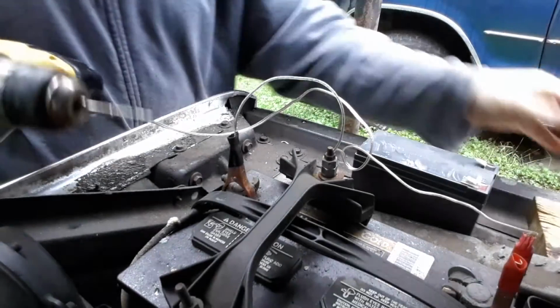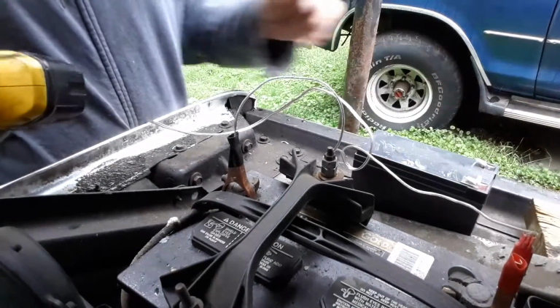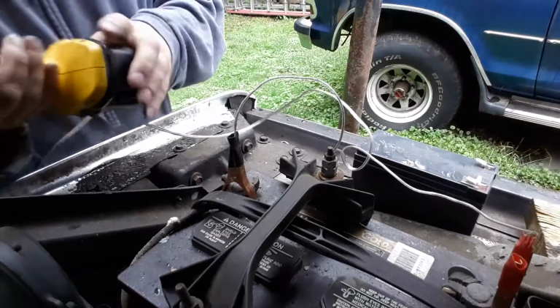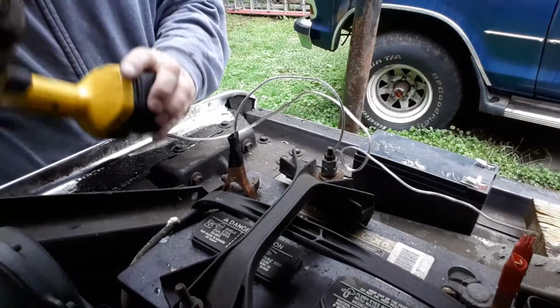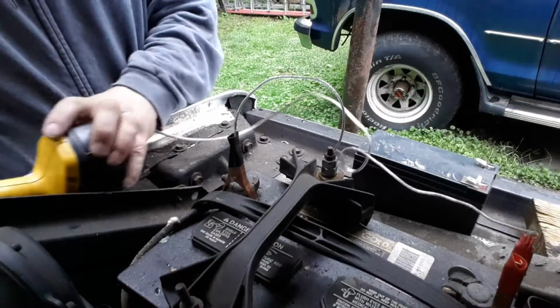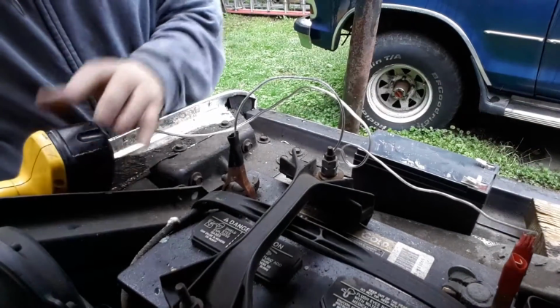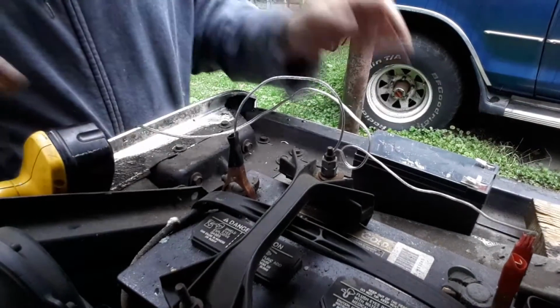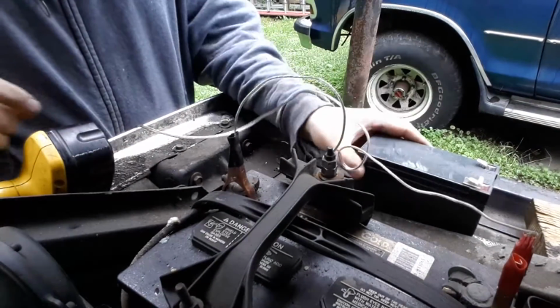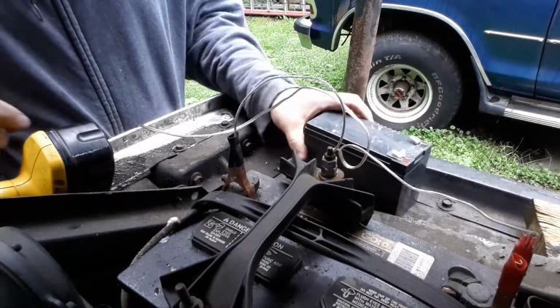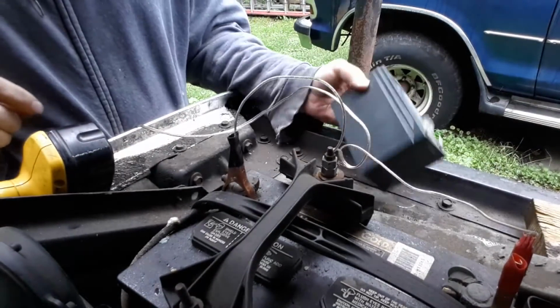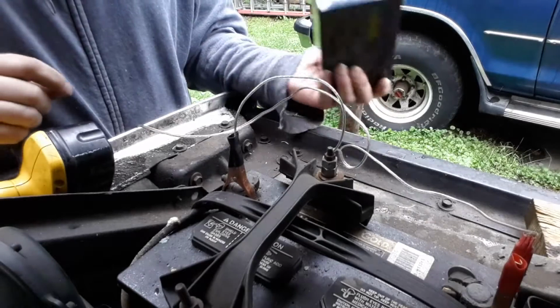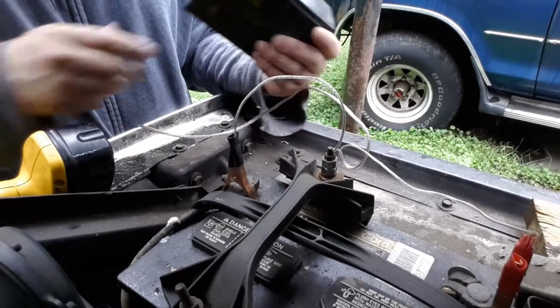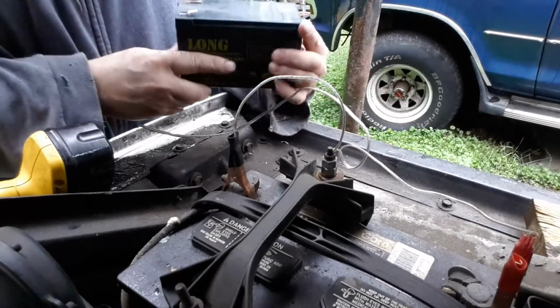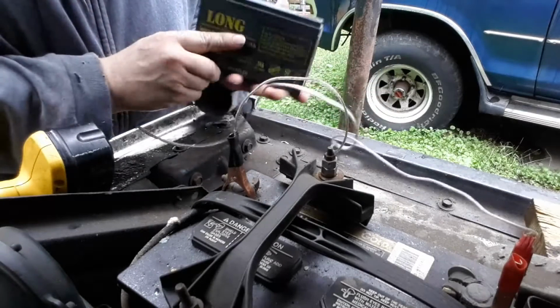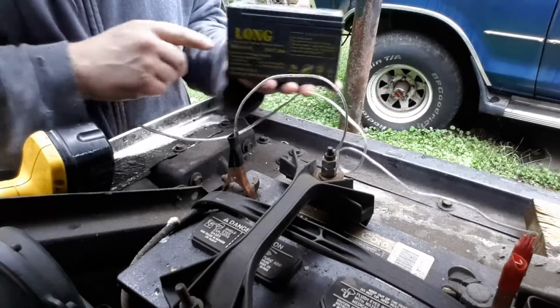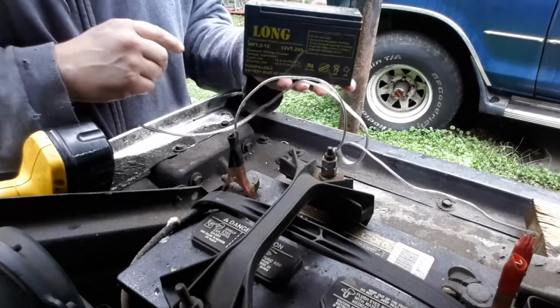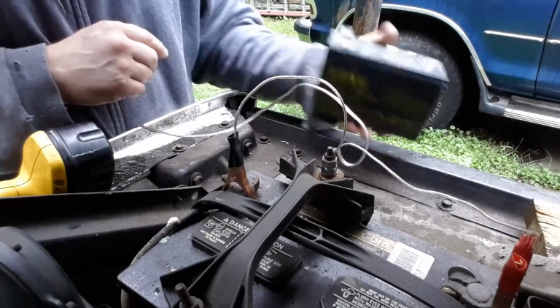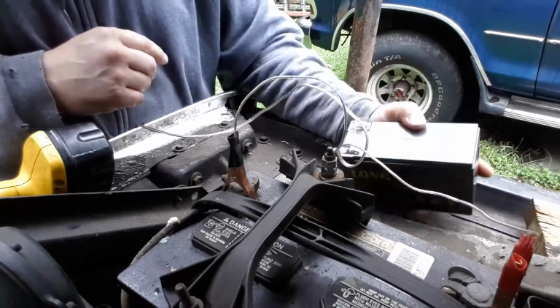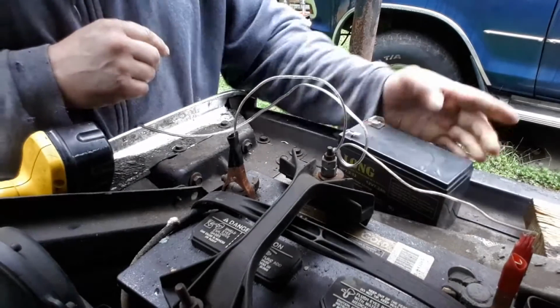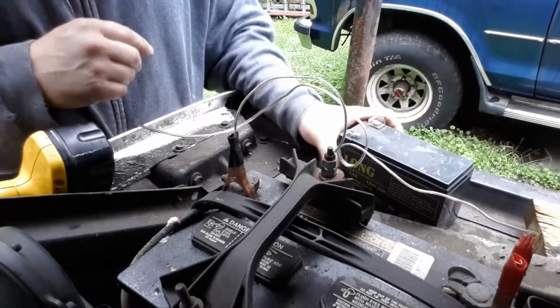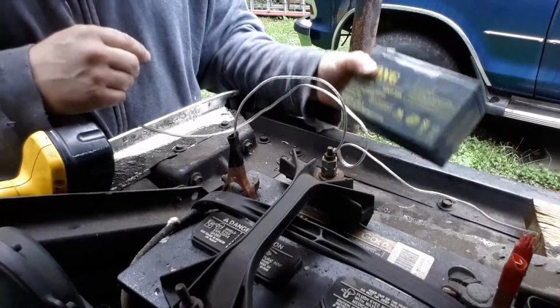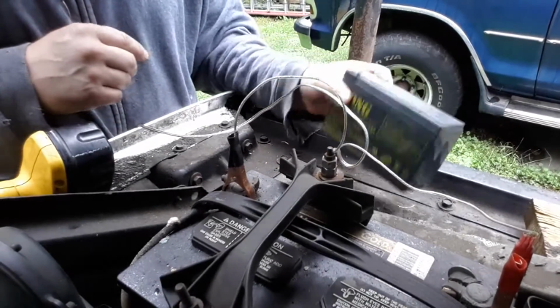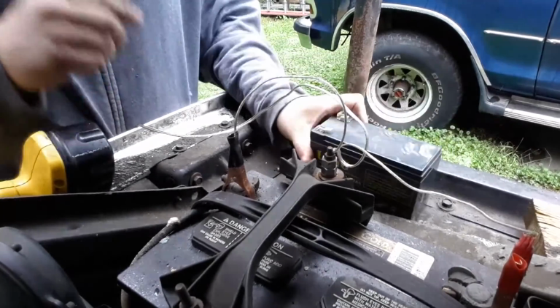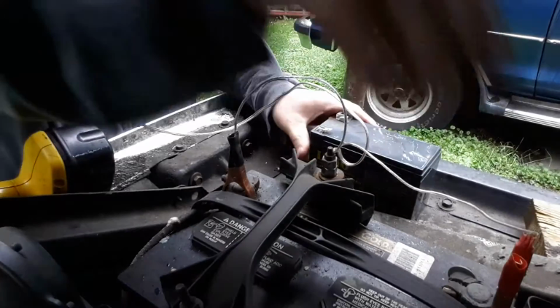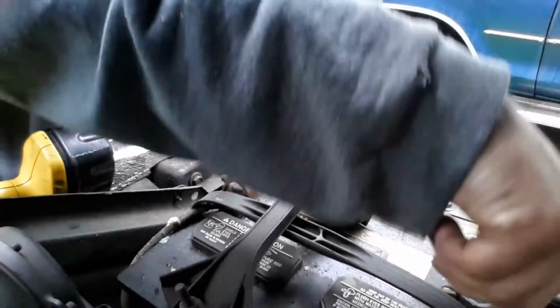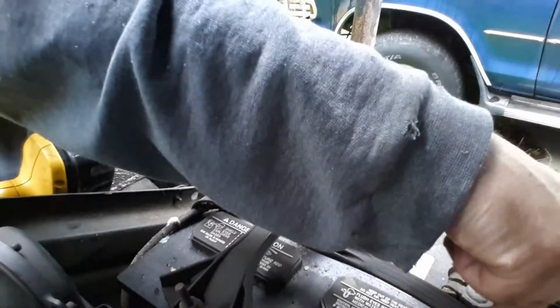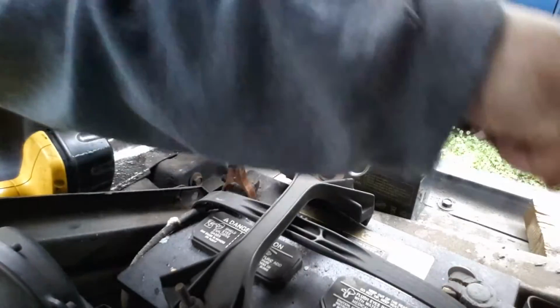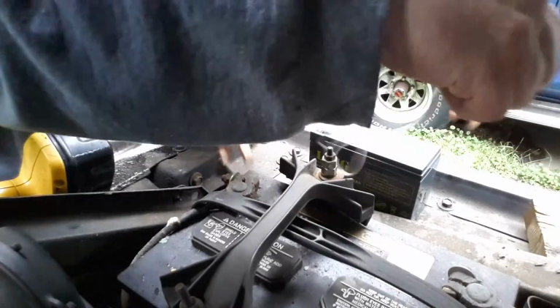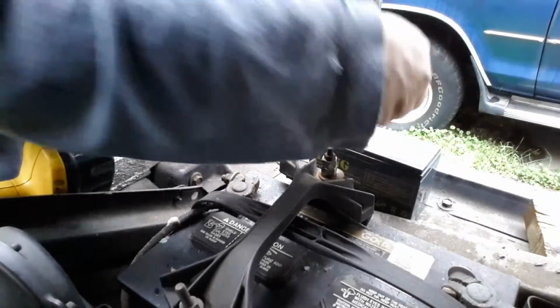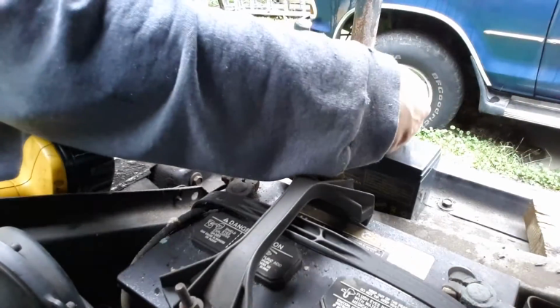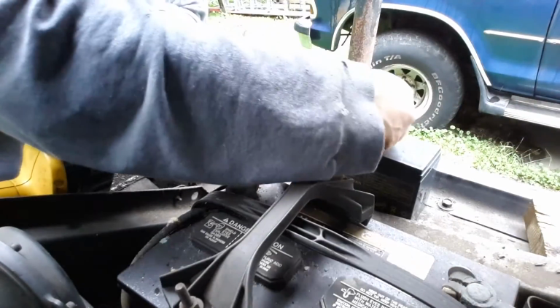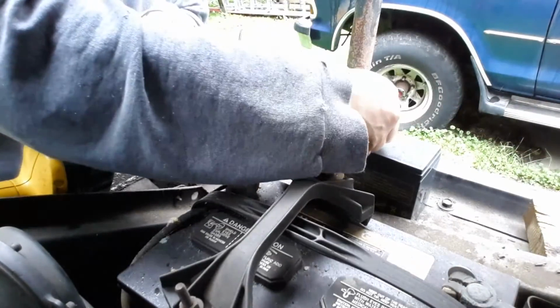And of course you still have the option of using the batteries that we get from the cable boxes — and these are free, by the way. You can still hook that on there.